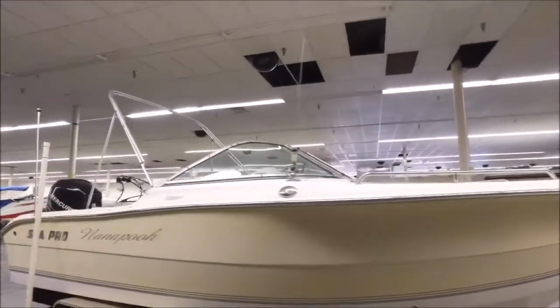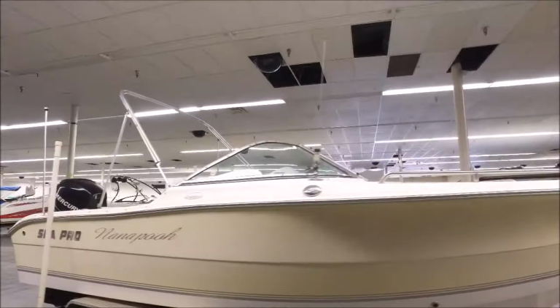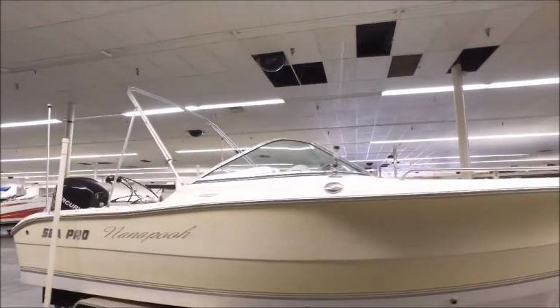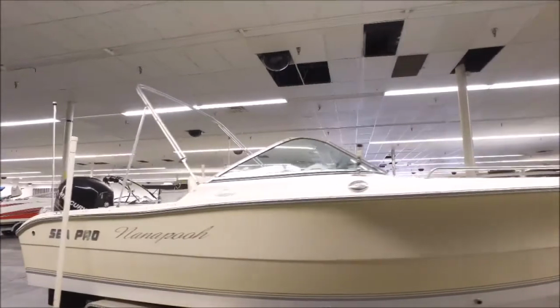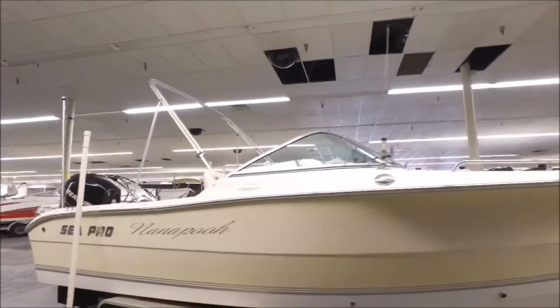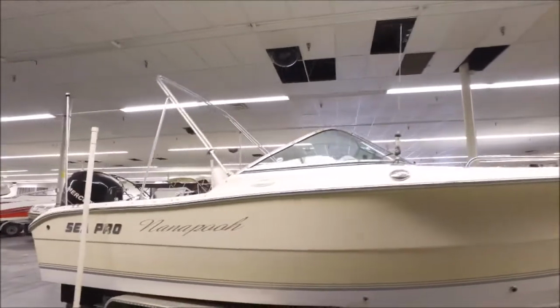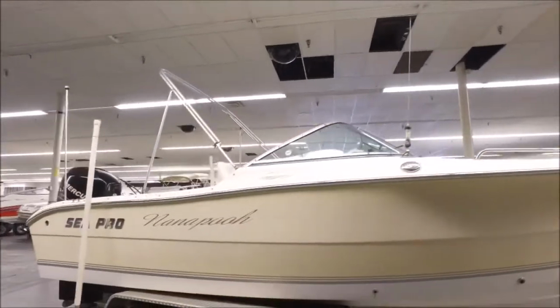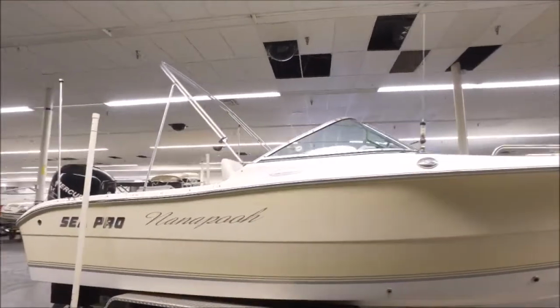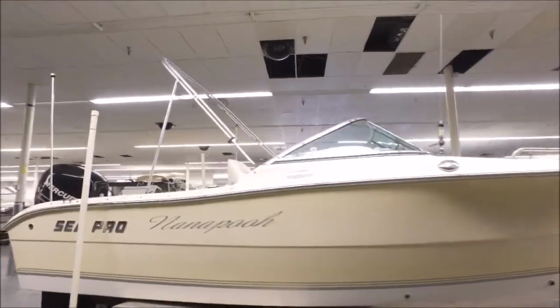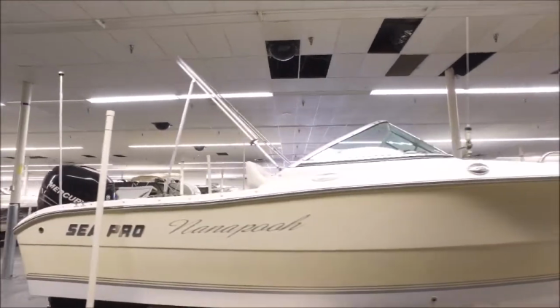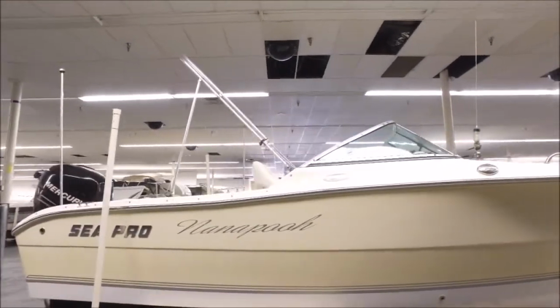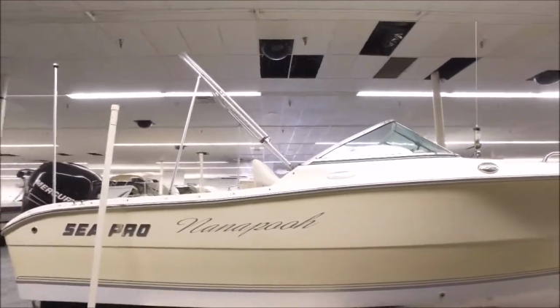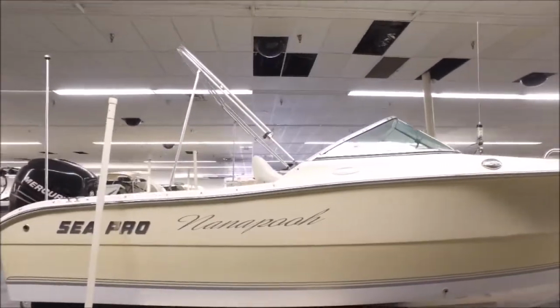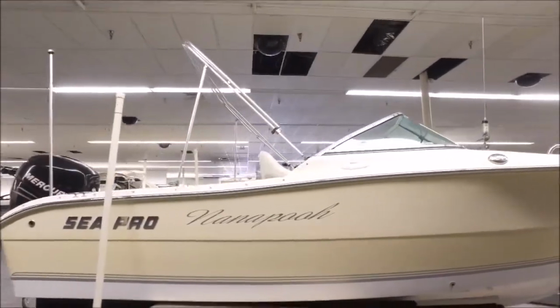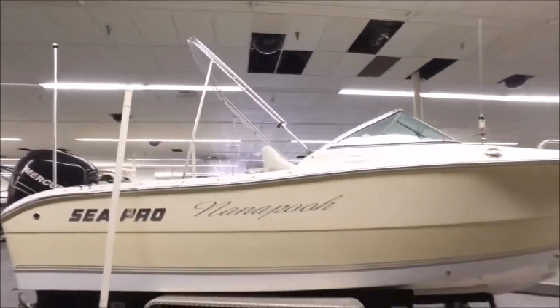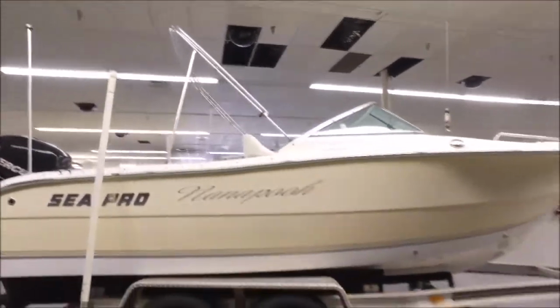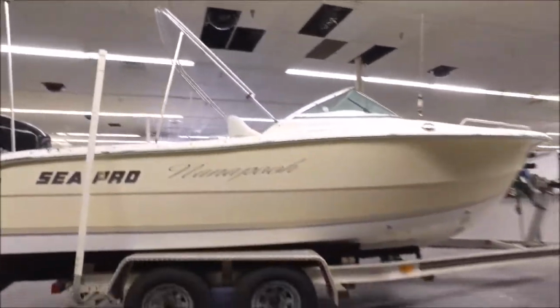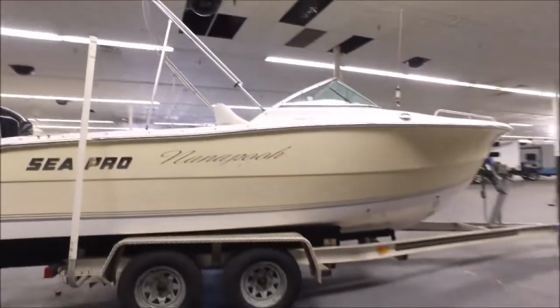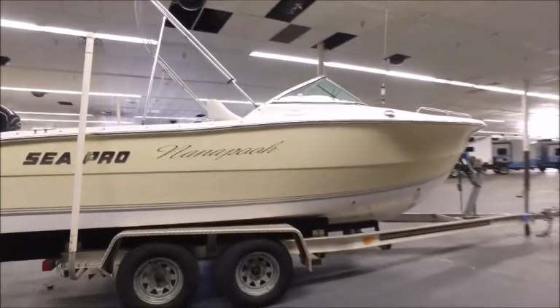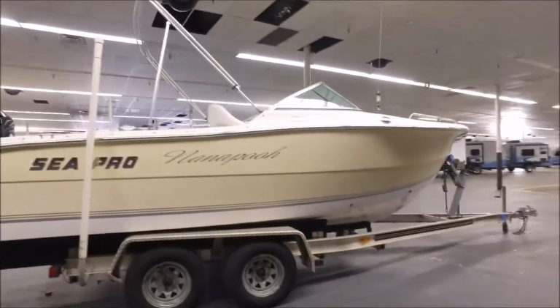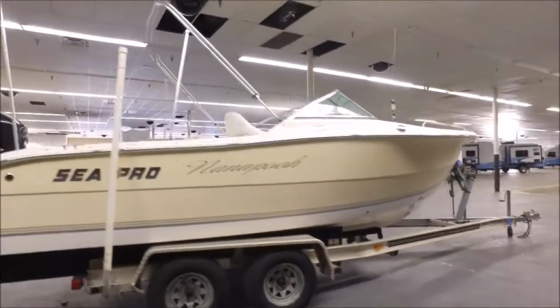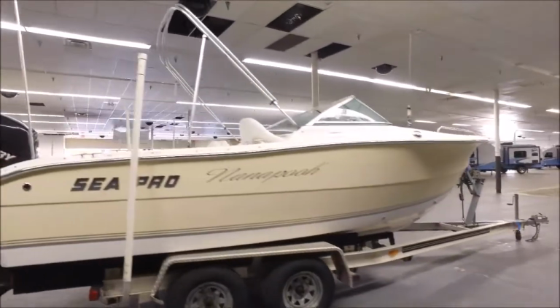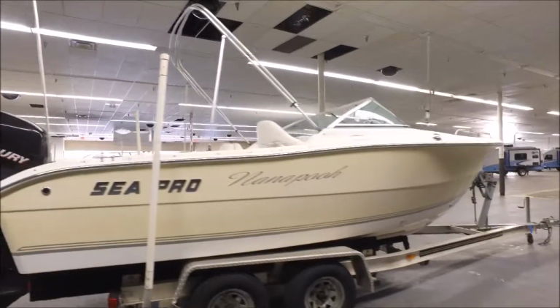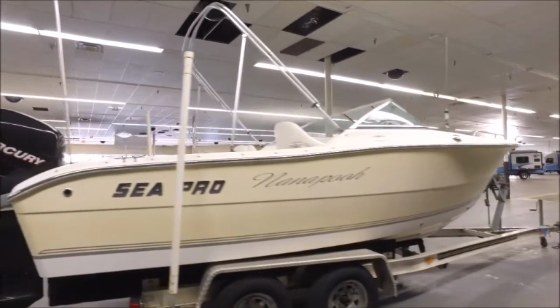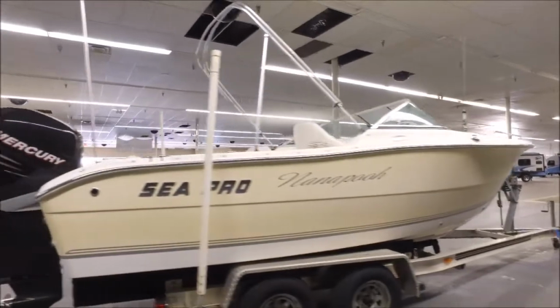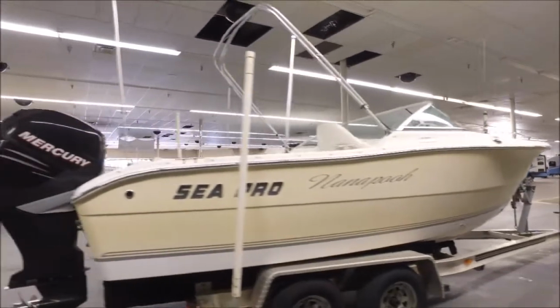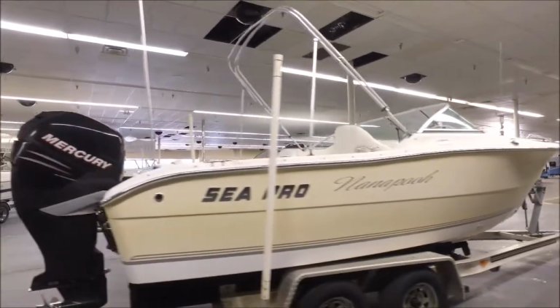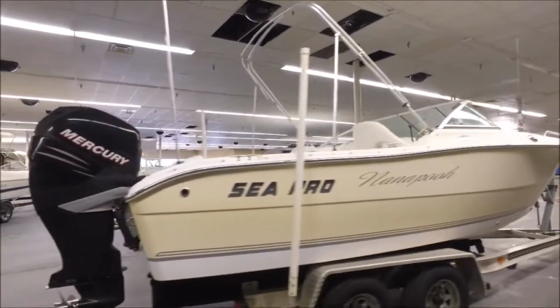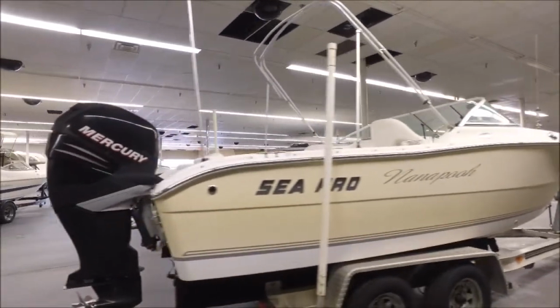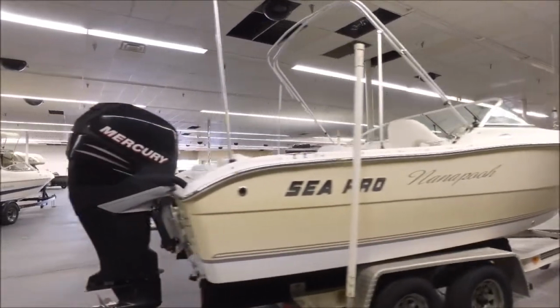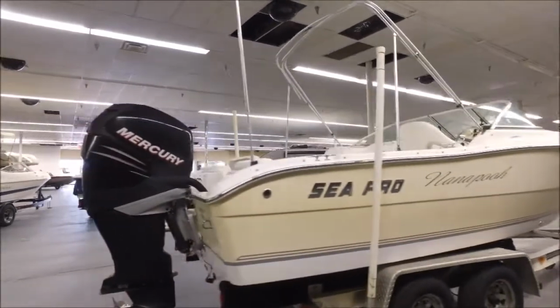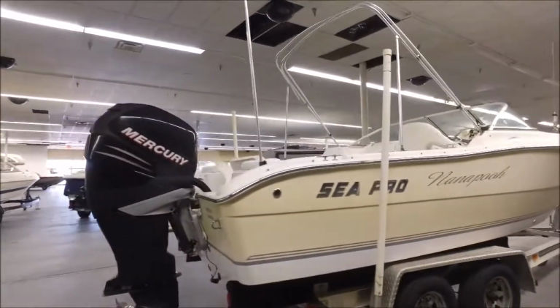It's got the frame for the bimini top. We don't have the fabric, so you might as well just get a whole other deal there. You can get the bimini top and frame all together, which I would probably do.